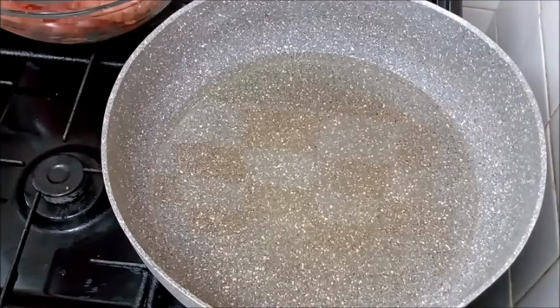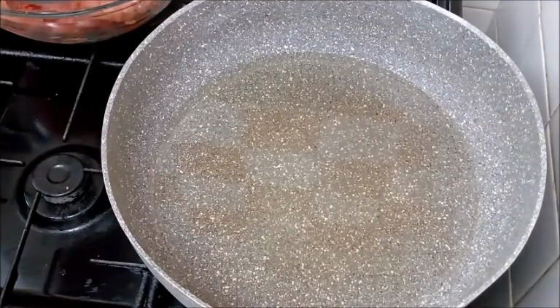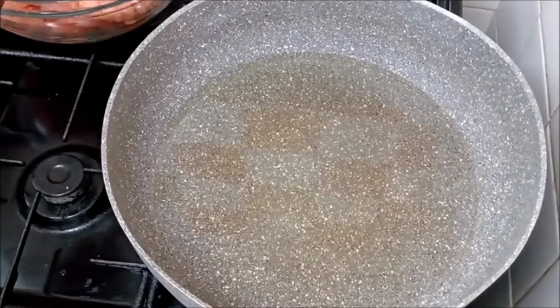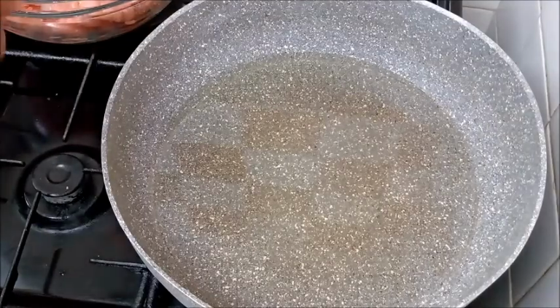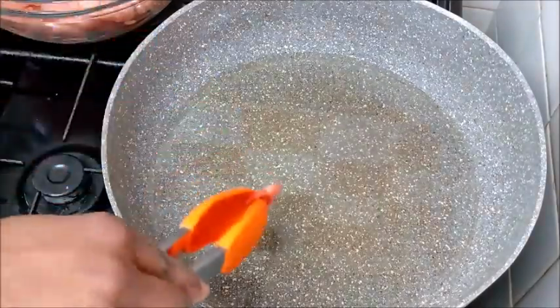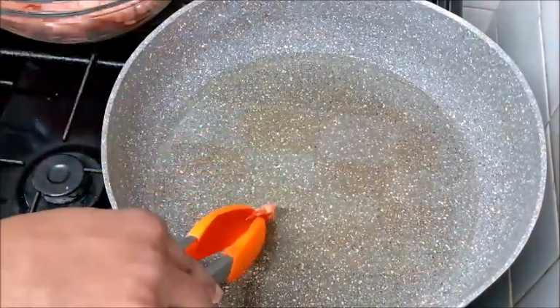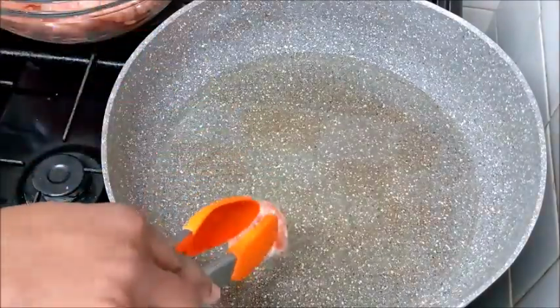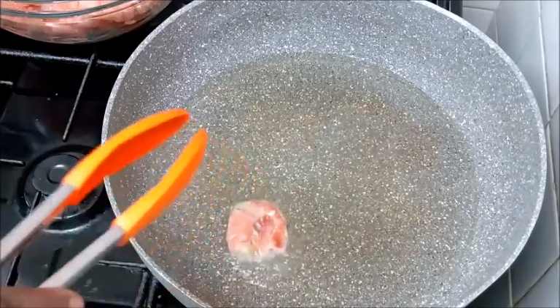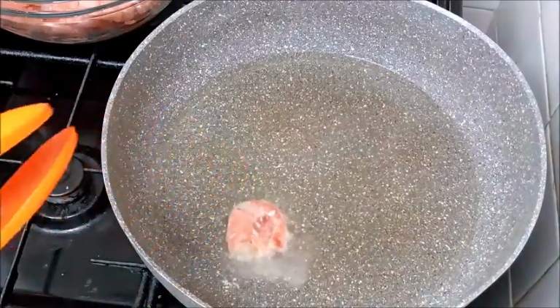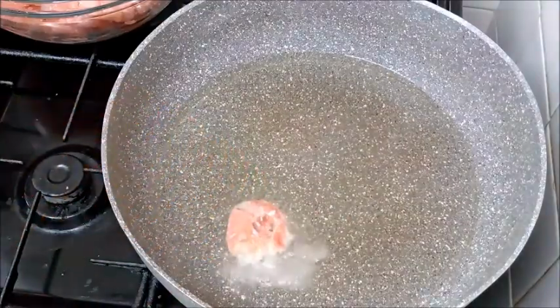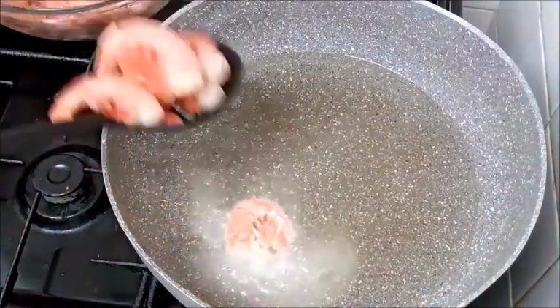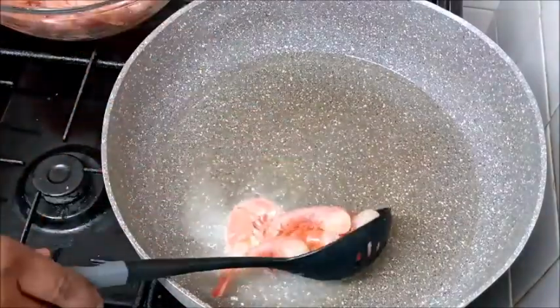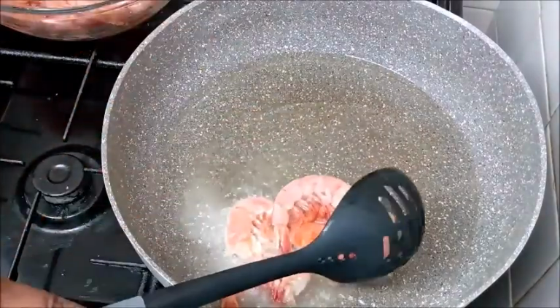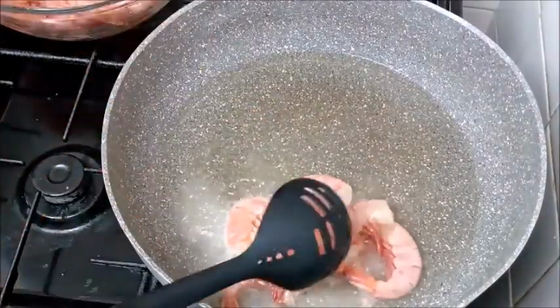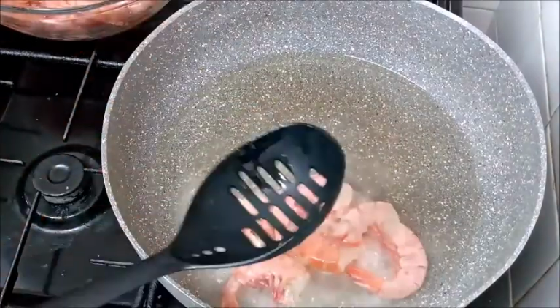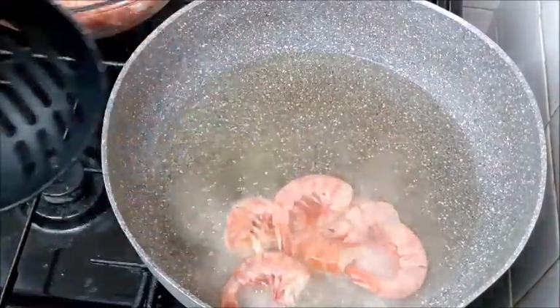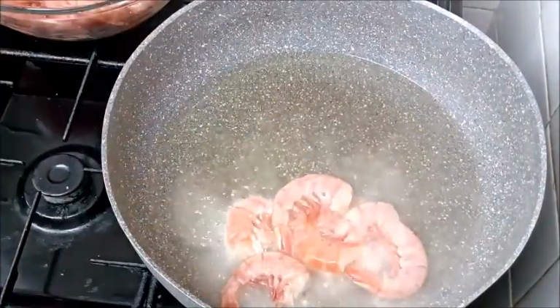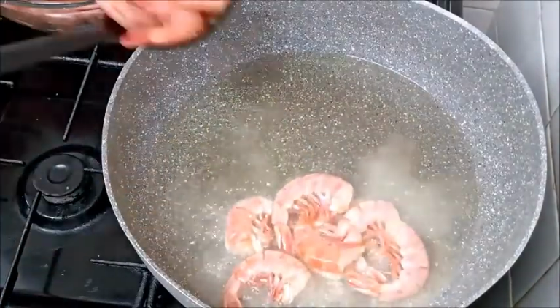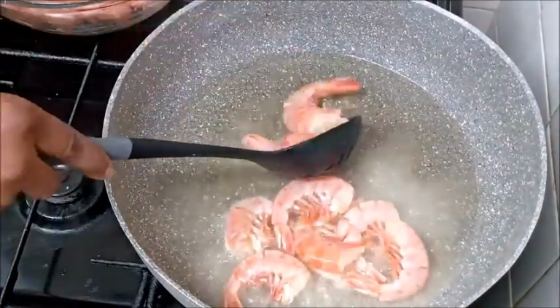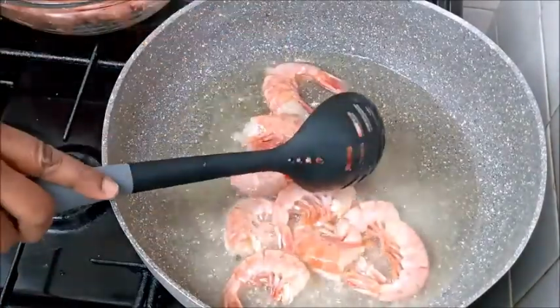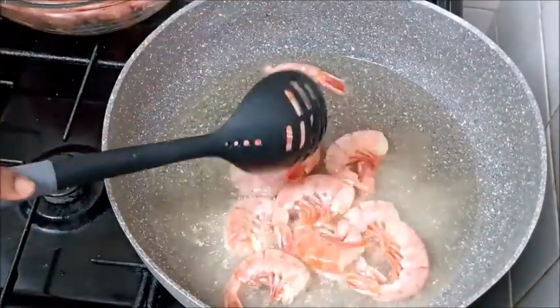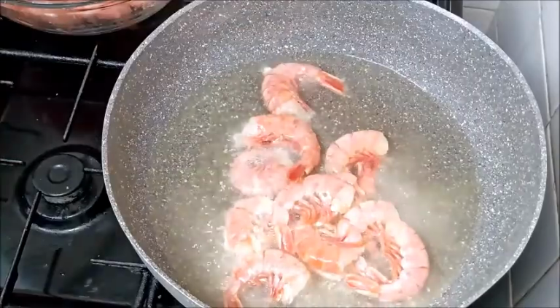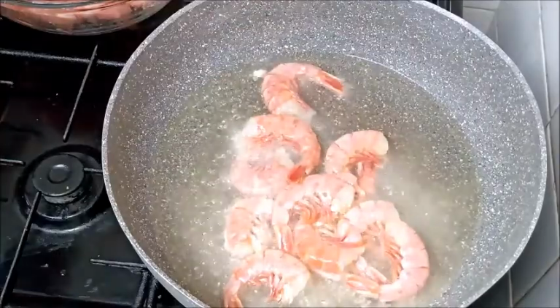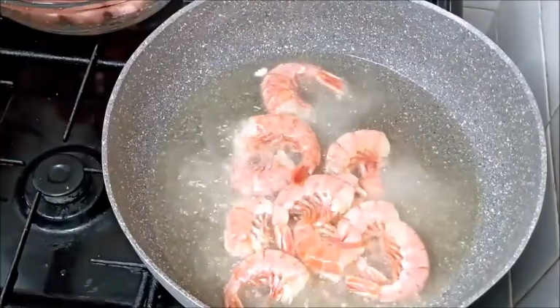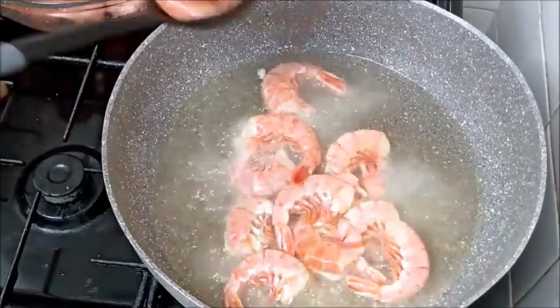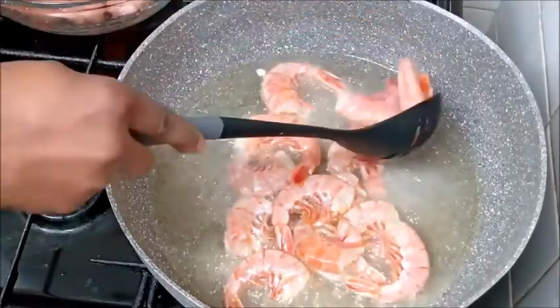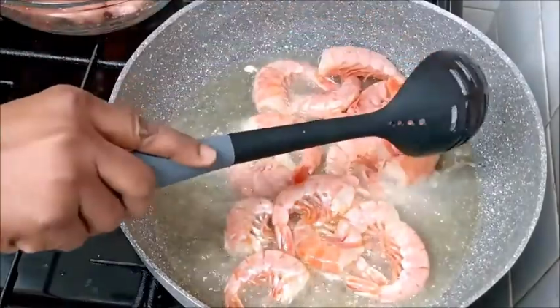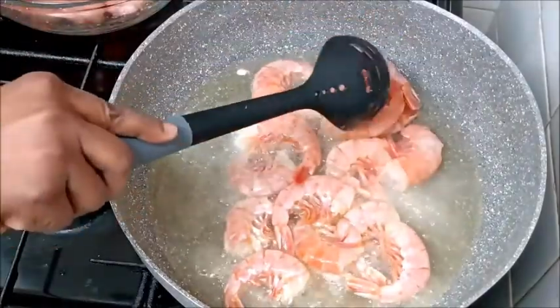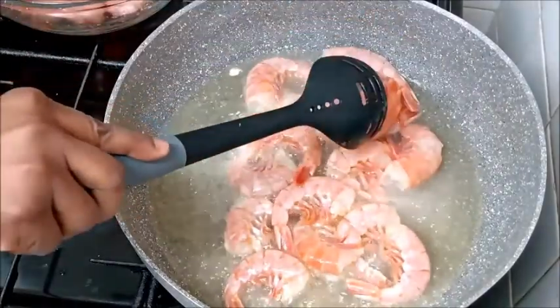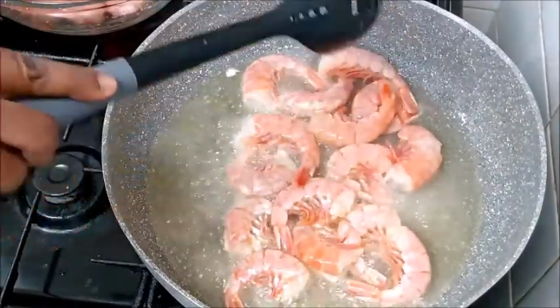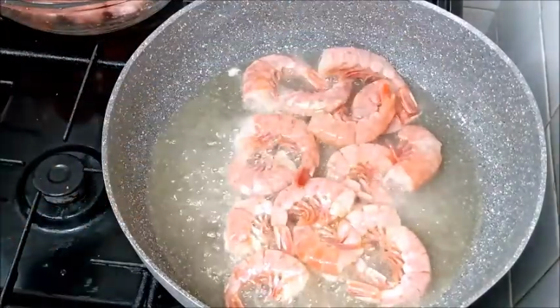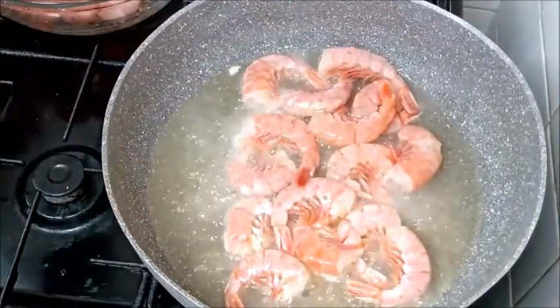By now I've already heated my oil and the oil is already hot. I started dipping my prawns in the oil for frying.